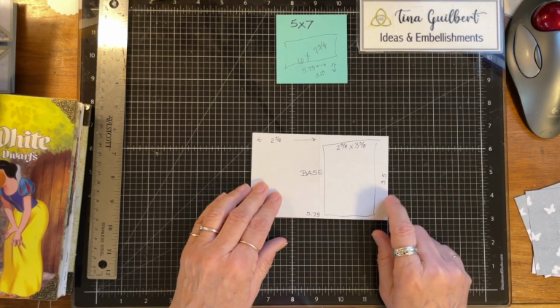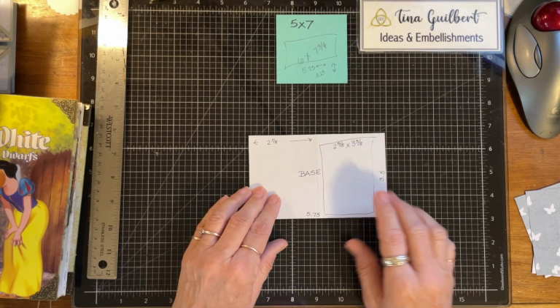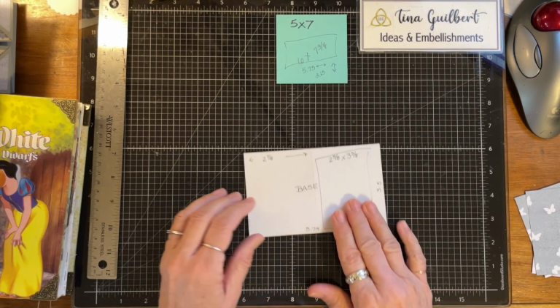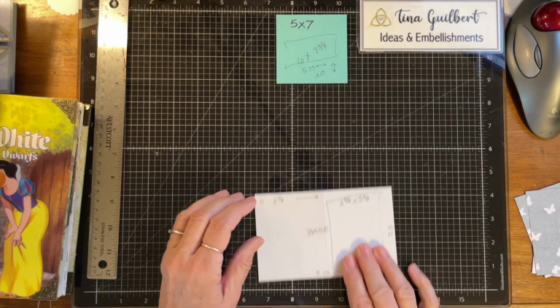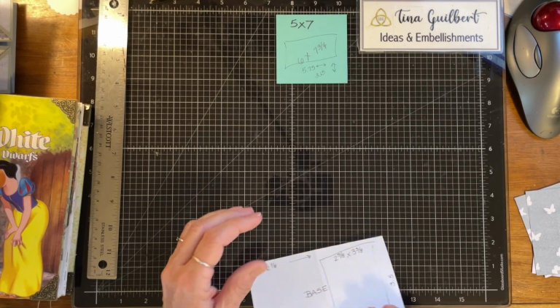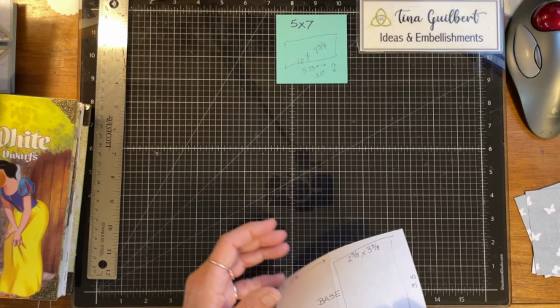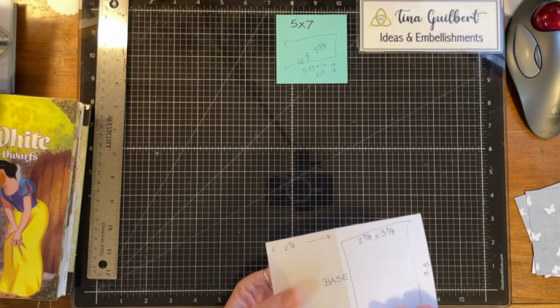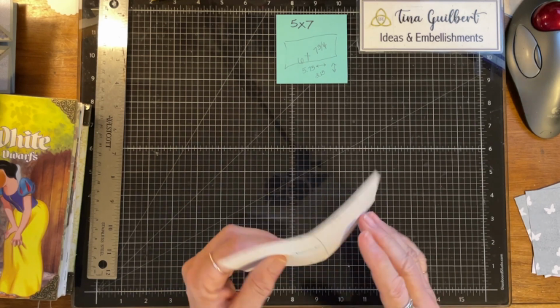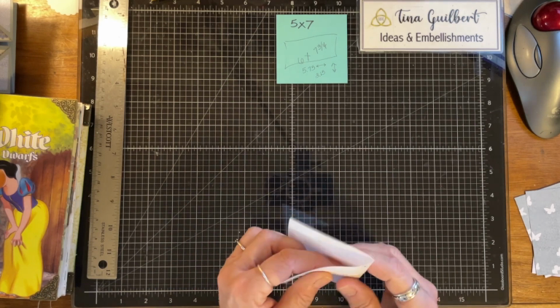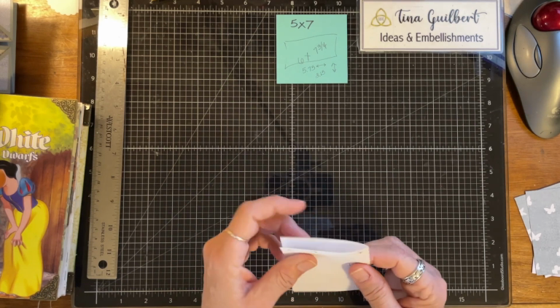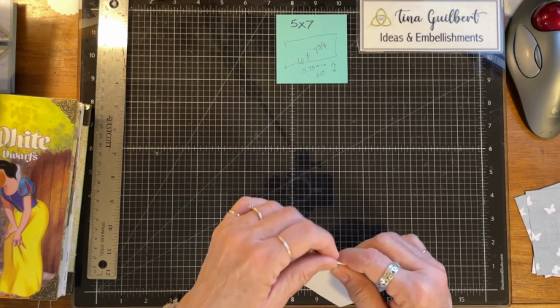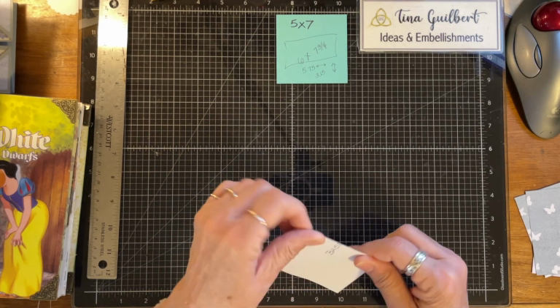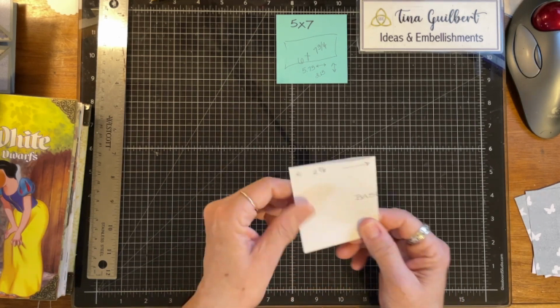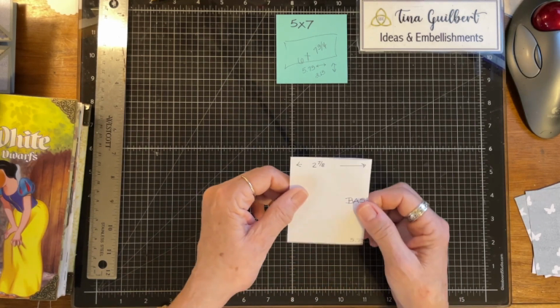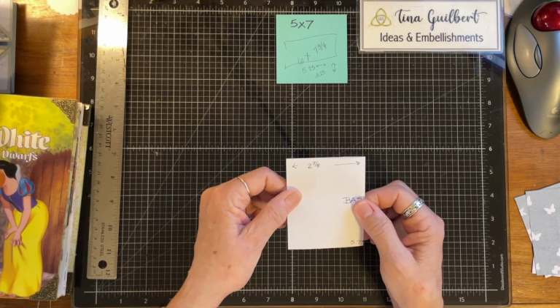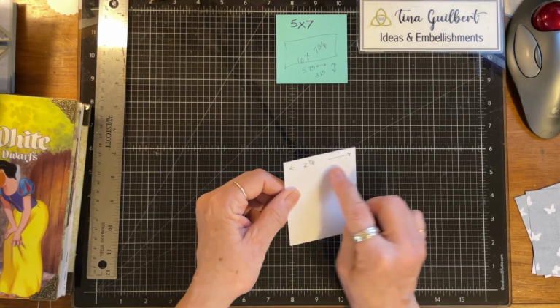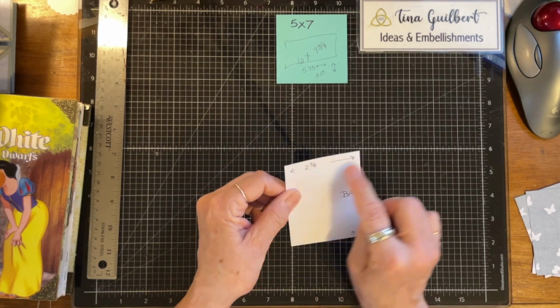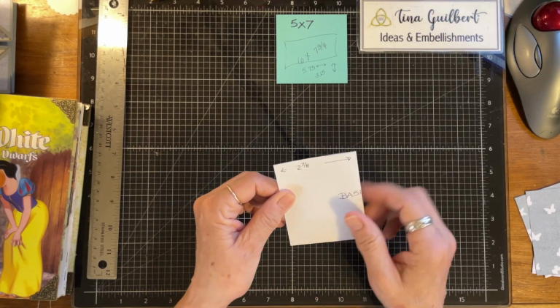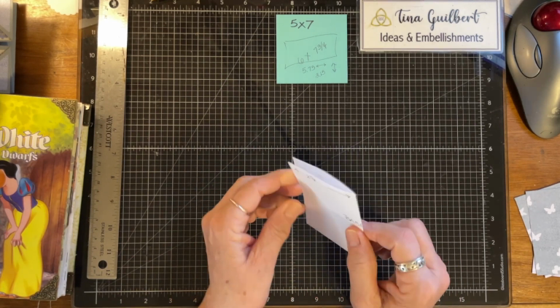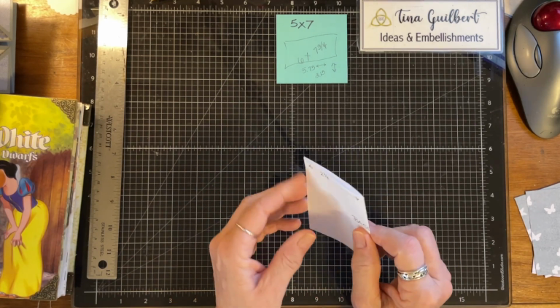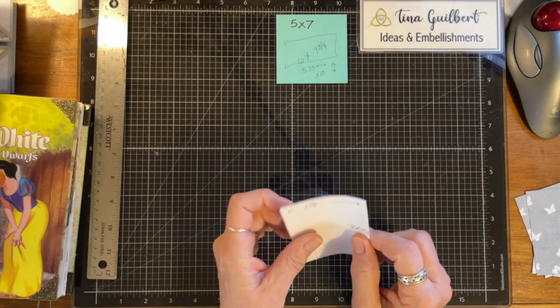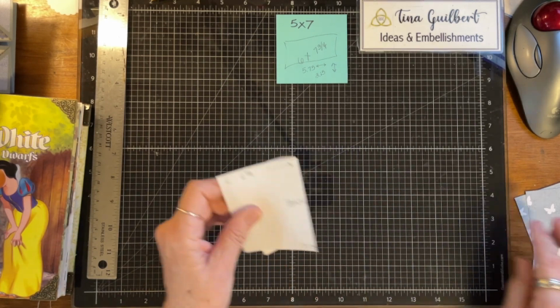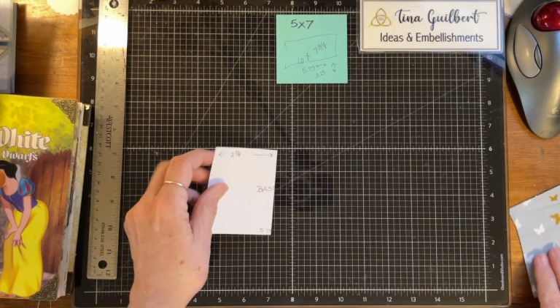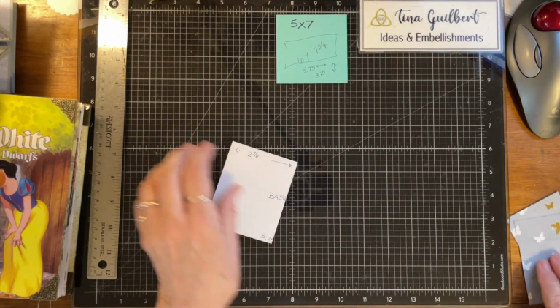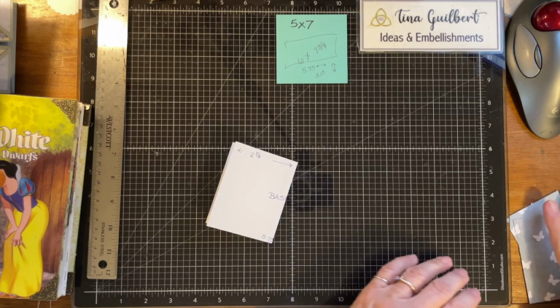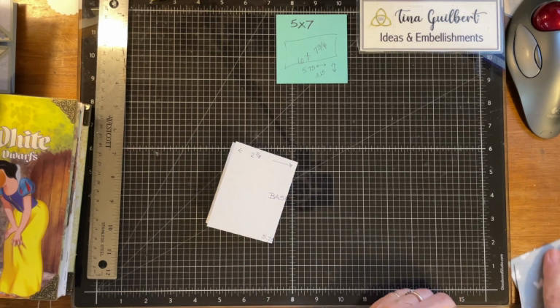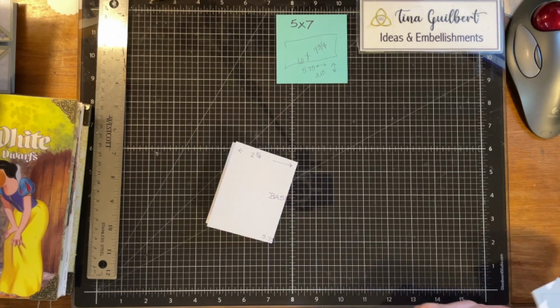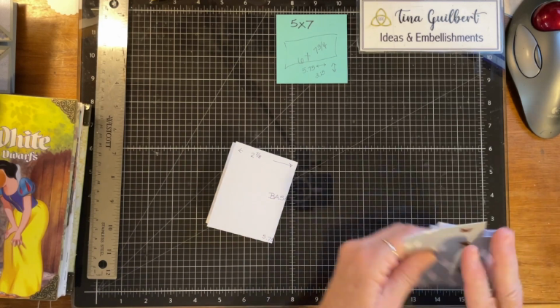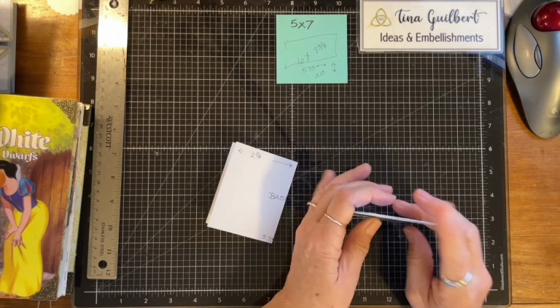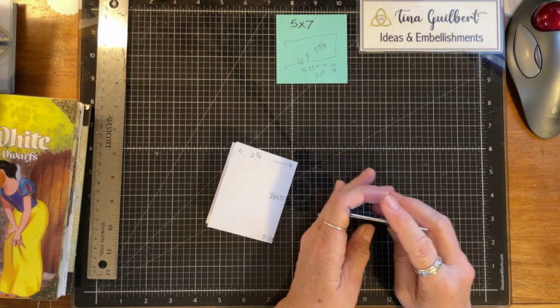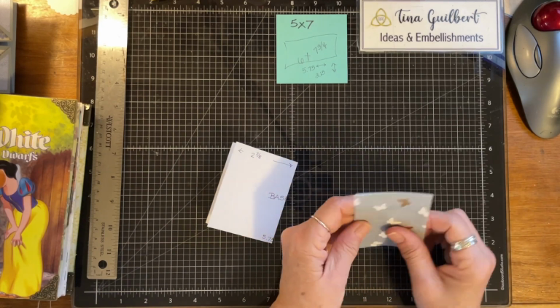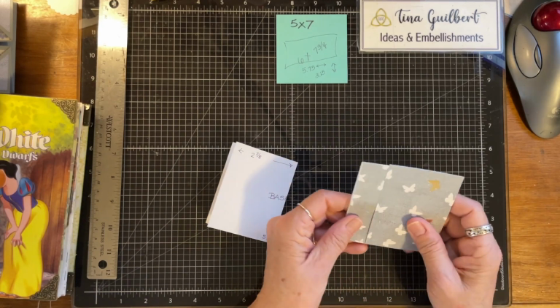What I did, because I want some of them to open in the middle, I folded it in half and measured here, and then I made some little tabs.